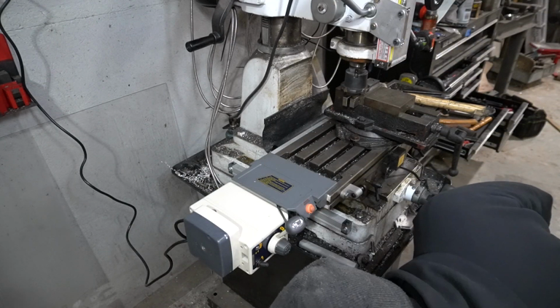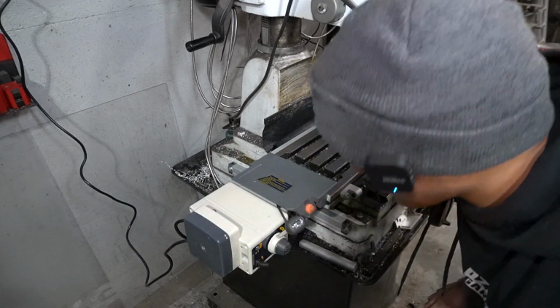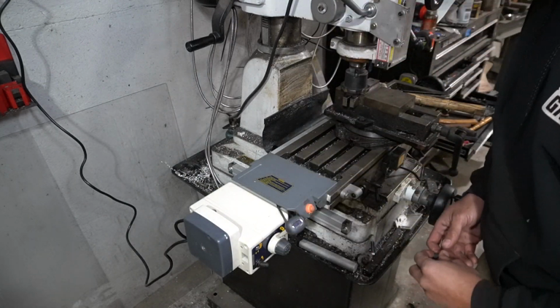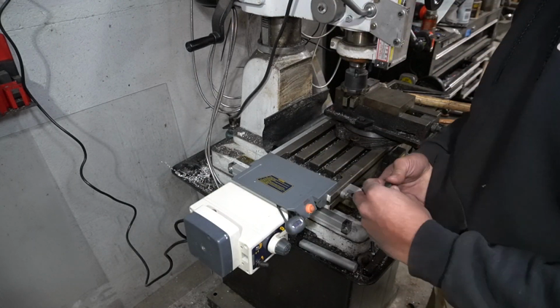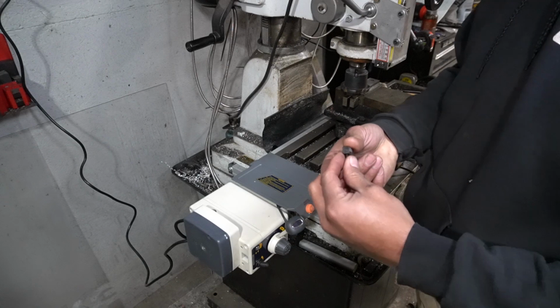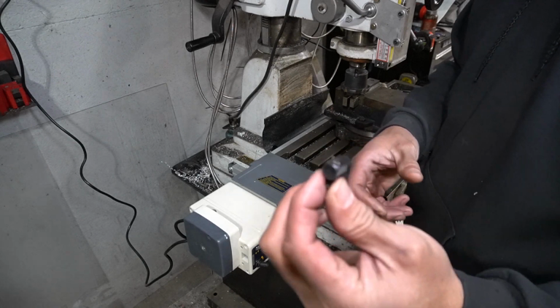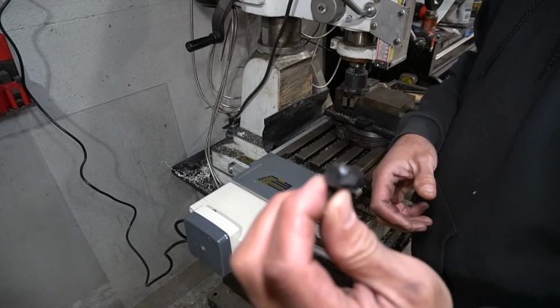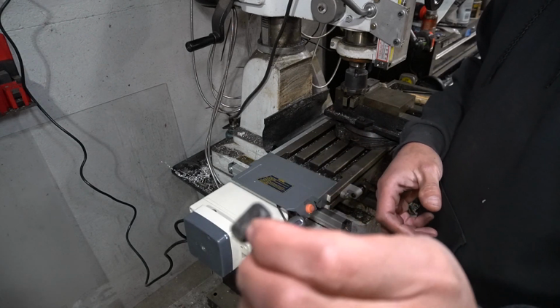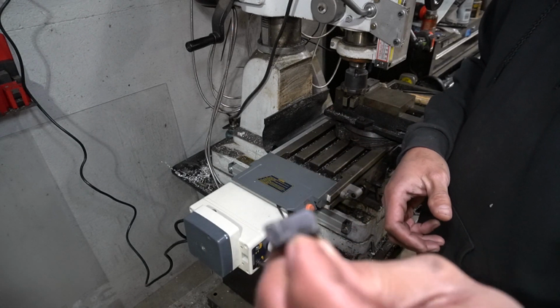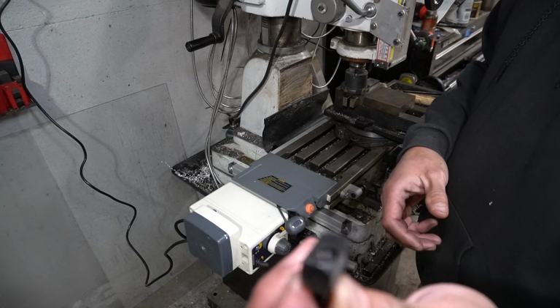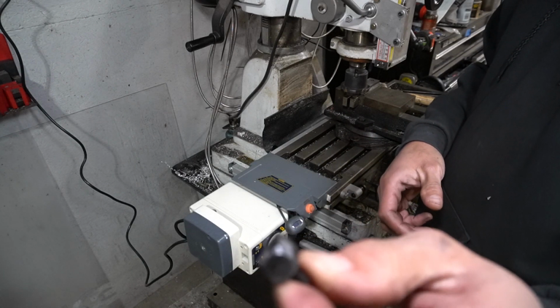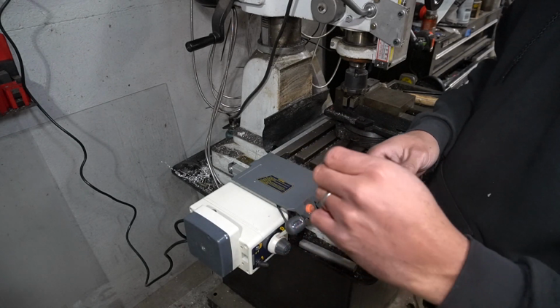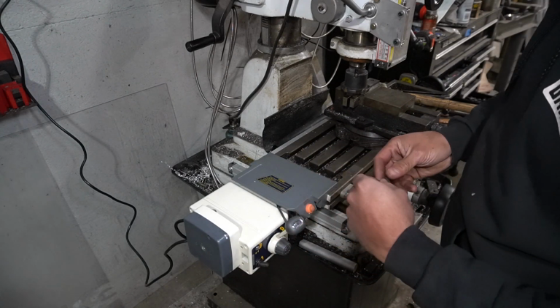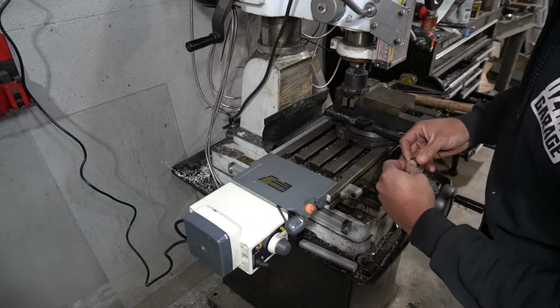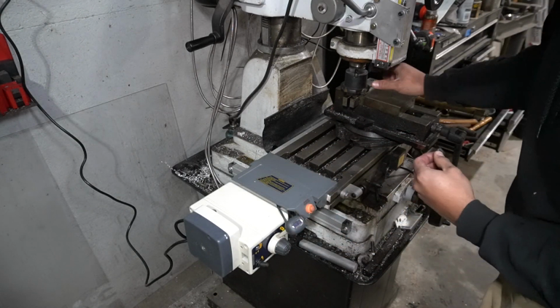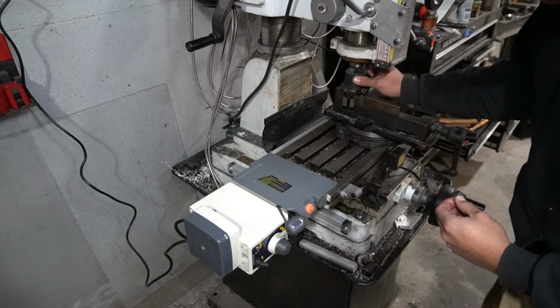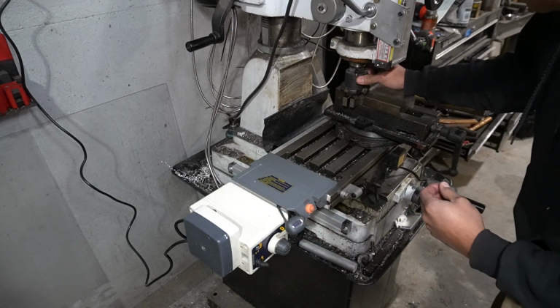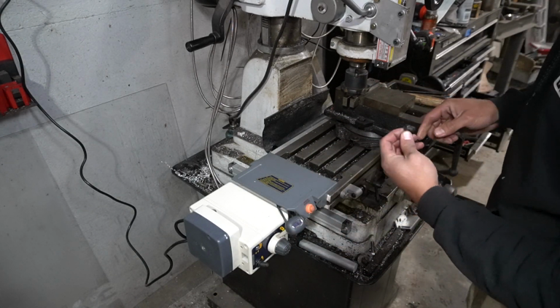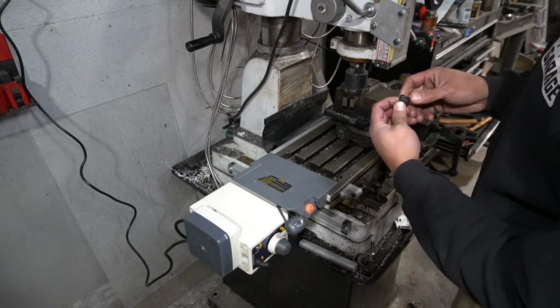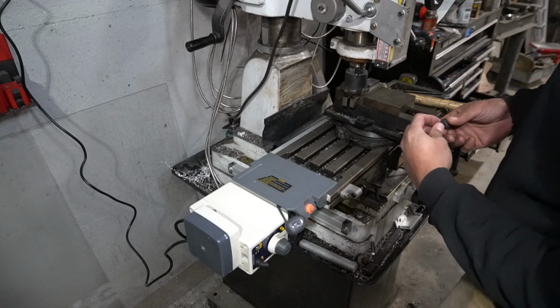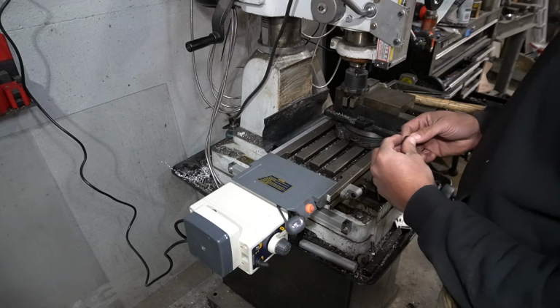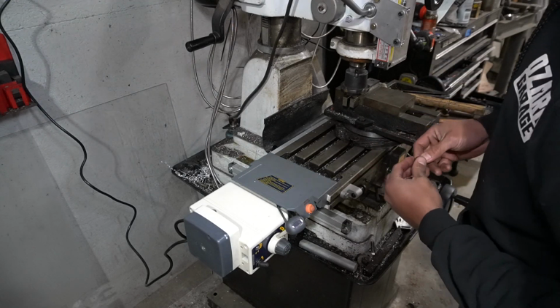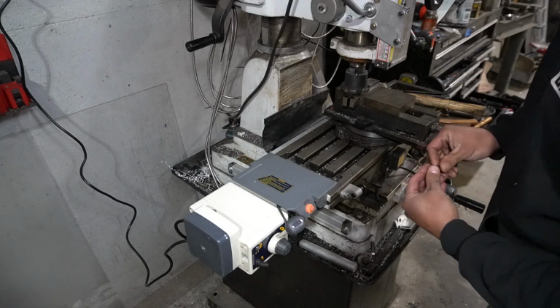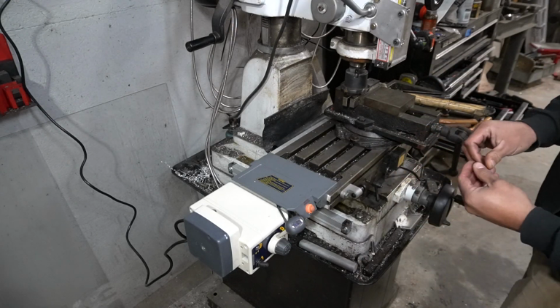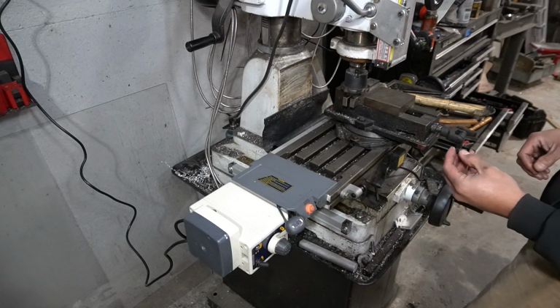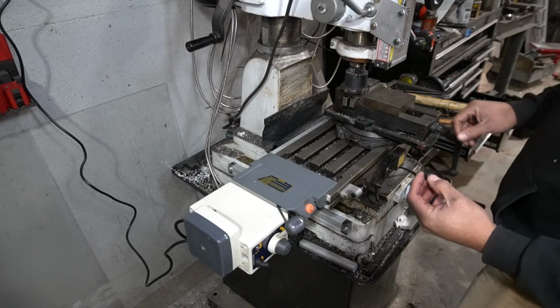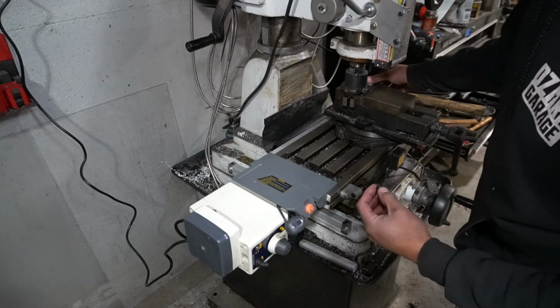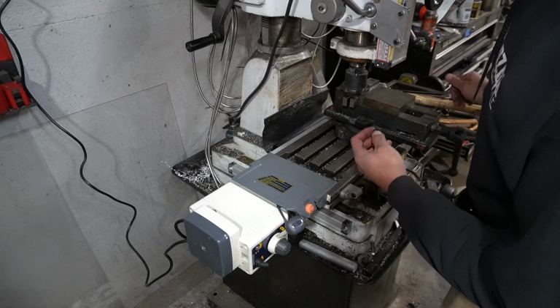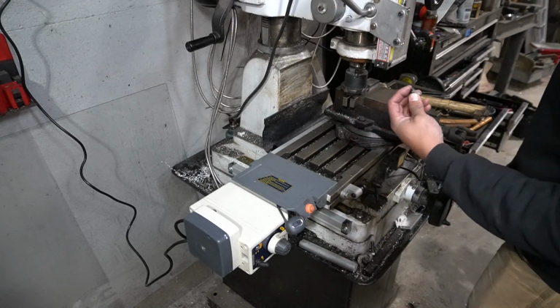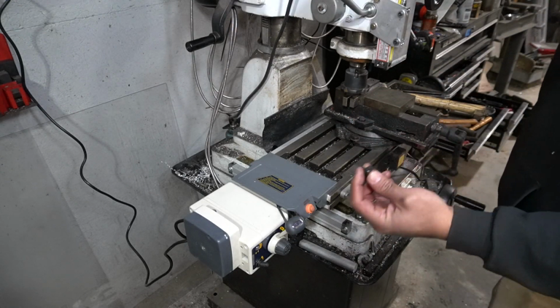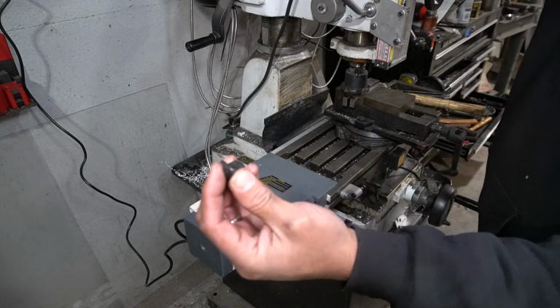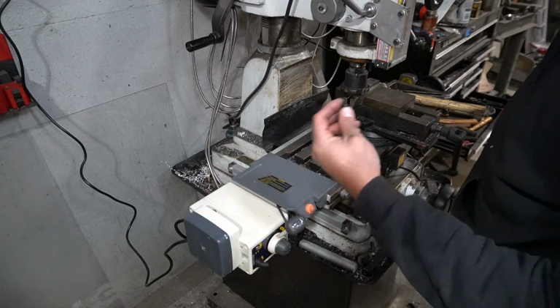Well, that didn't go as planned — one of the indexing pins in my shell mill cutter flew out, so I guess that wasn't tight enough. Let's see what we got and then we may have to do that test again.